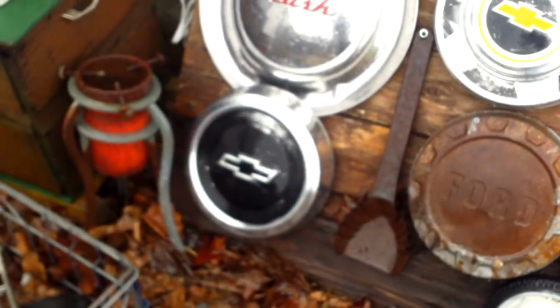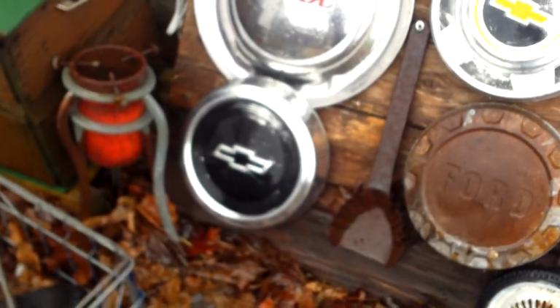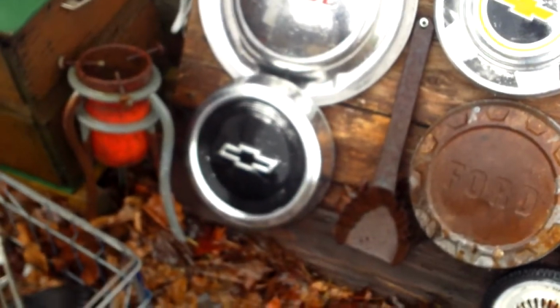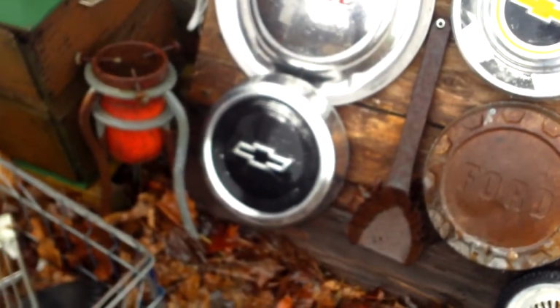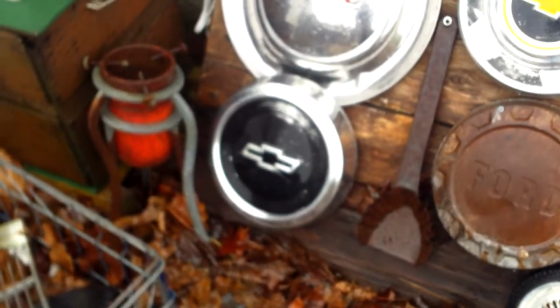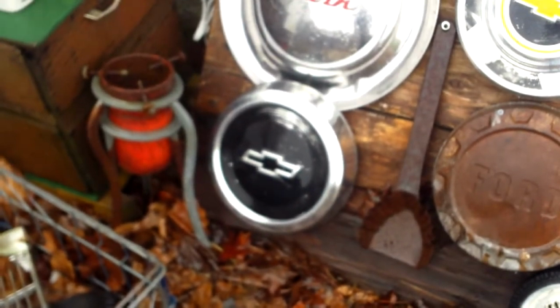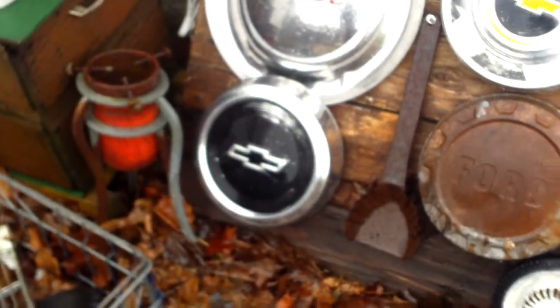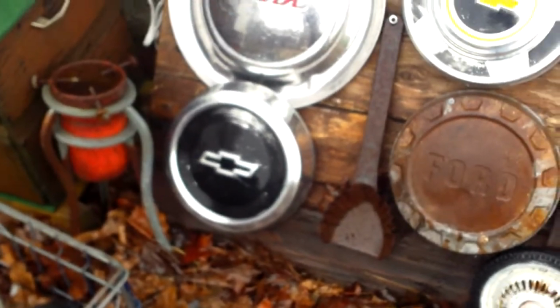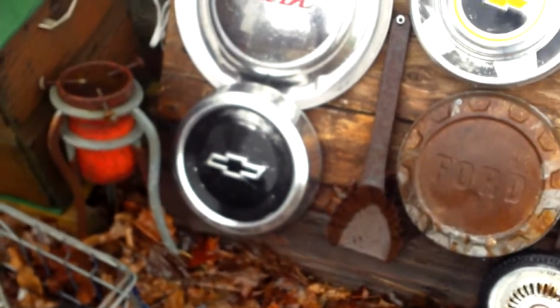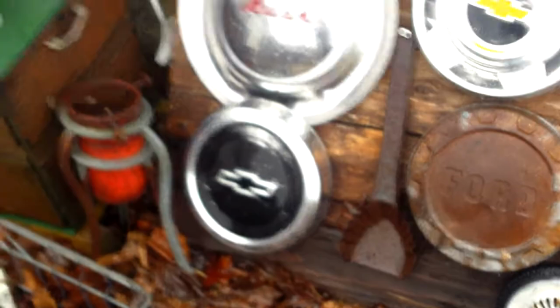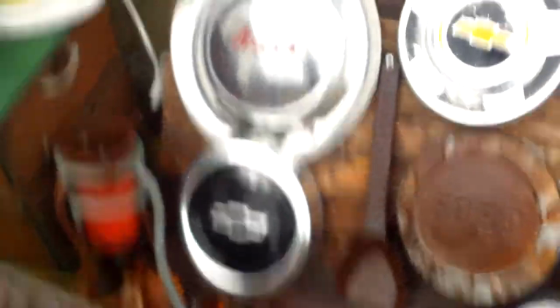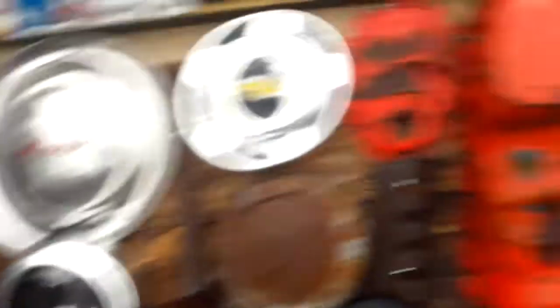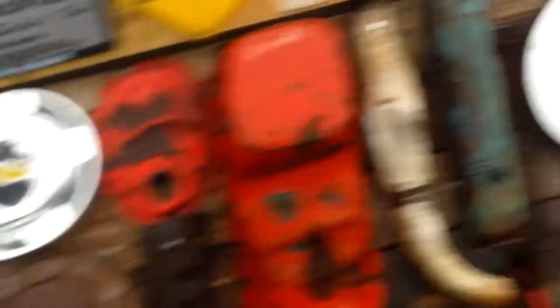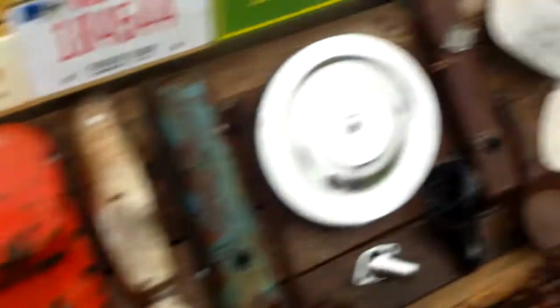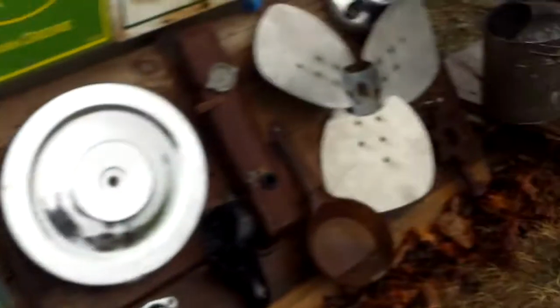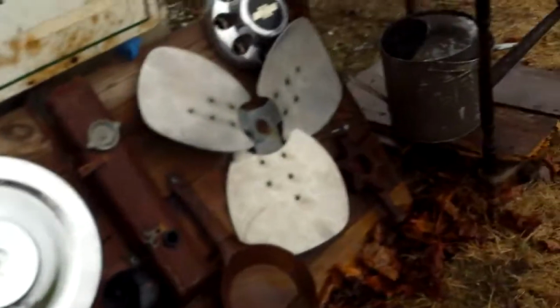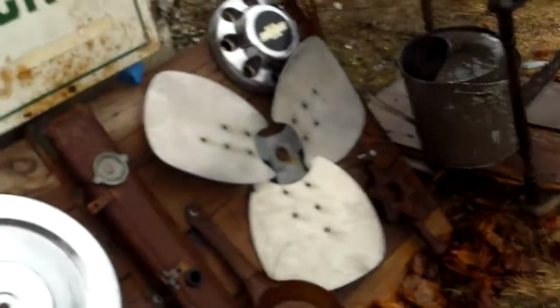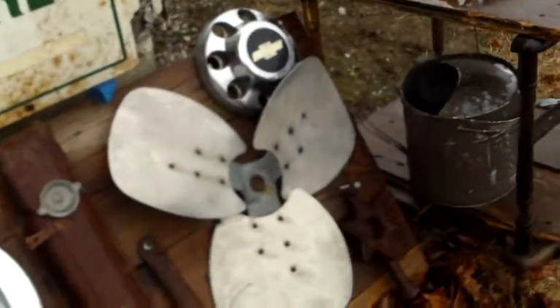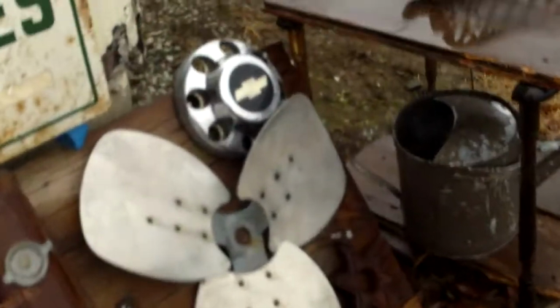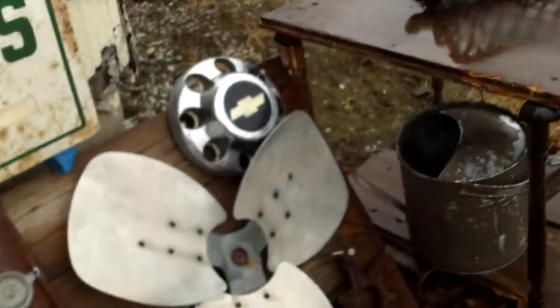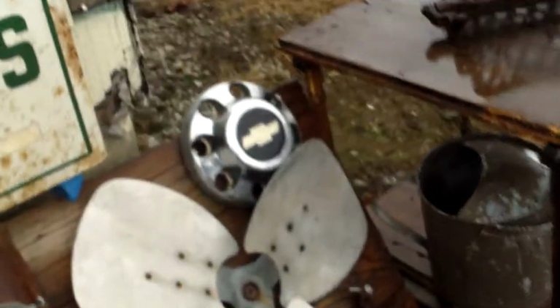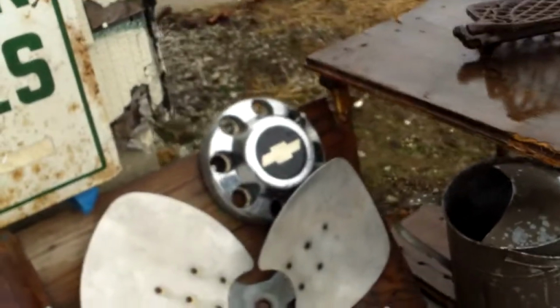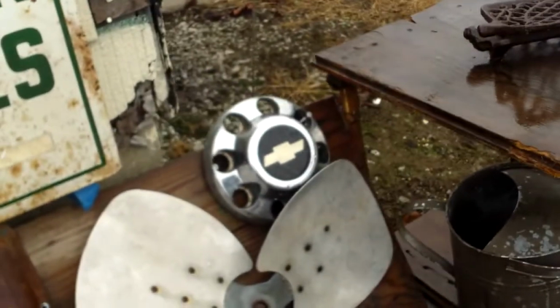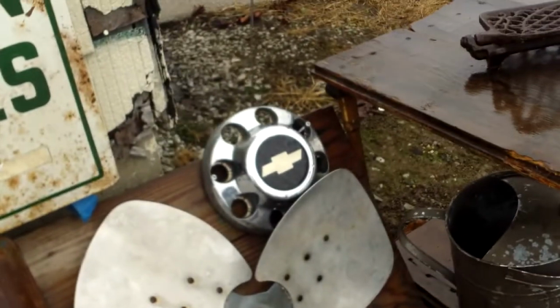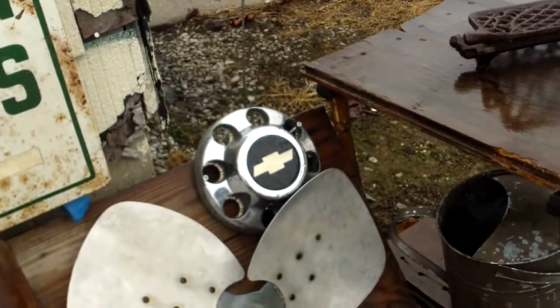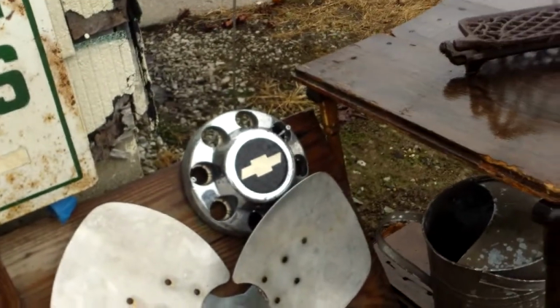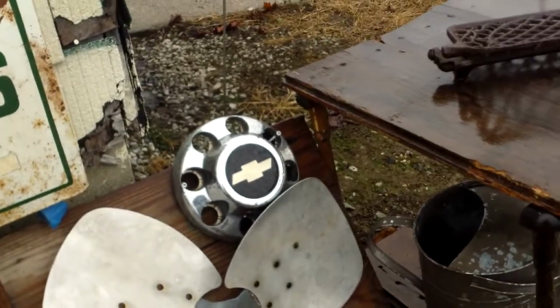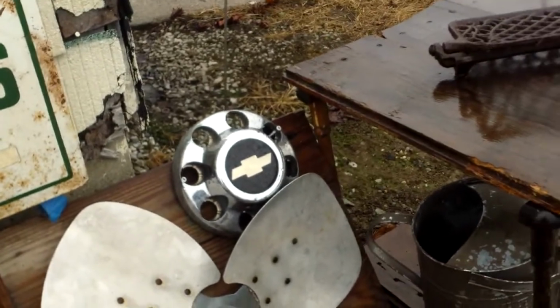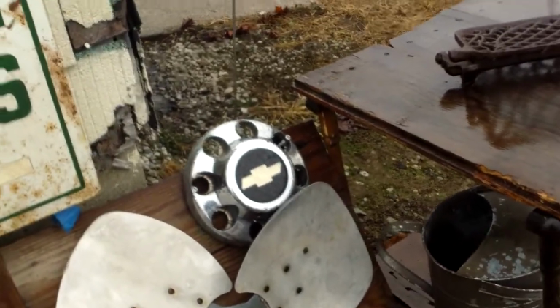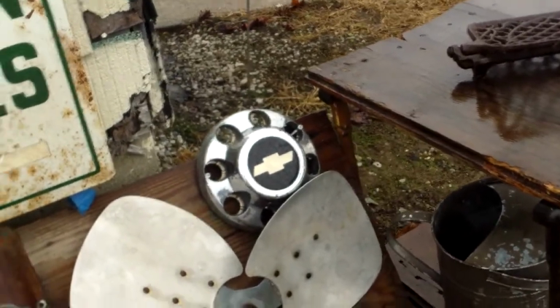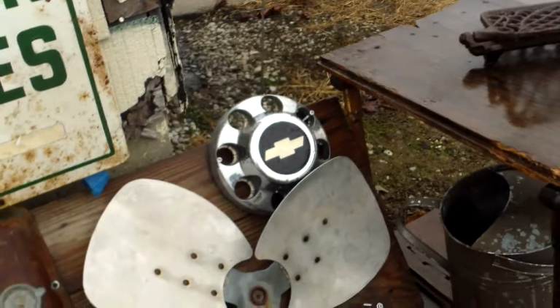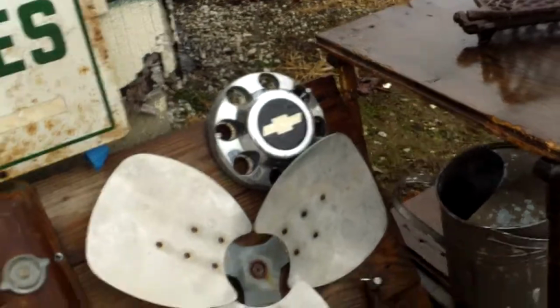The S10 hubcap I got from my dad. I also got the Suburban hubcap from my dad.